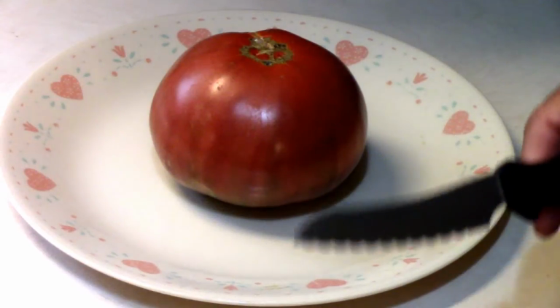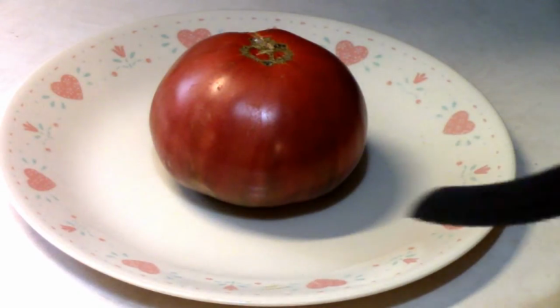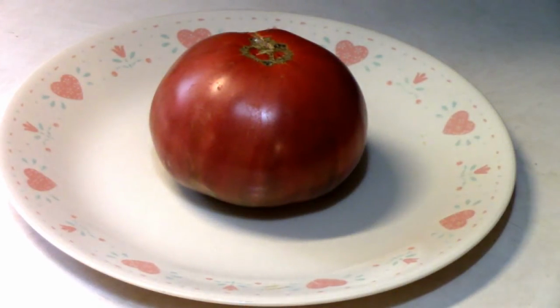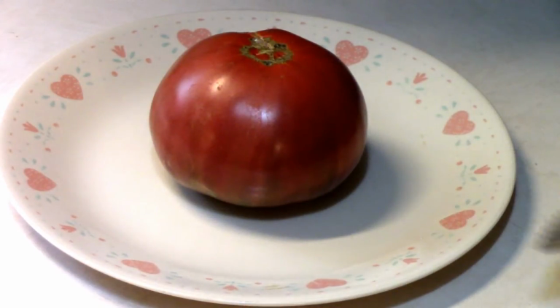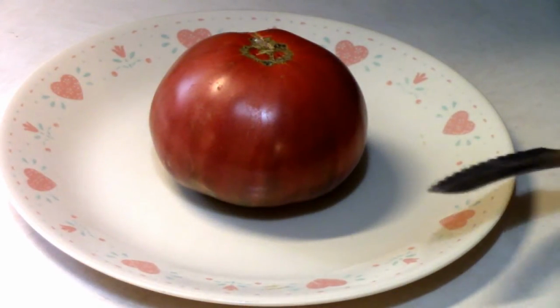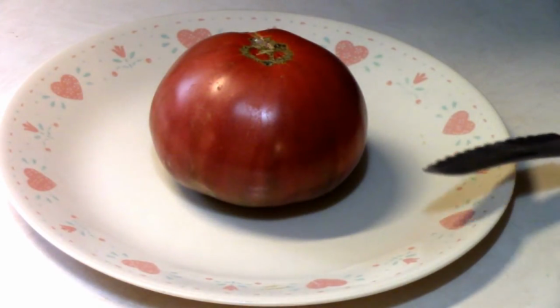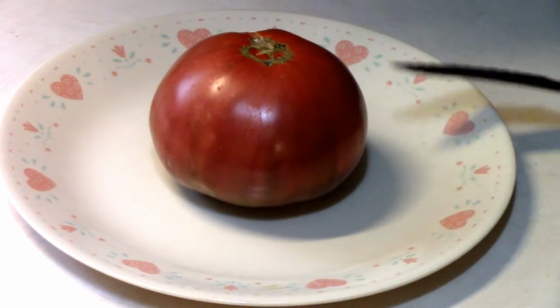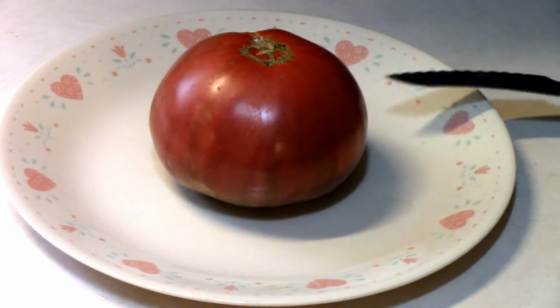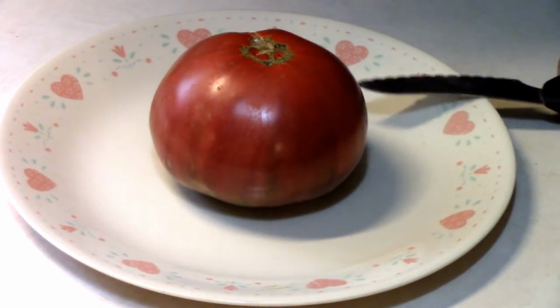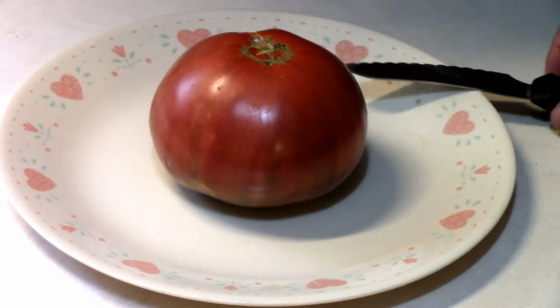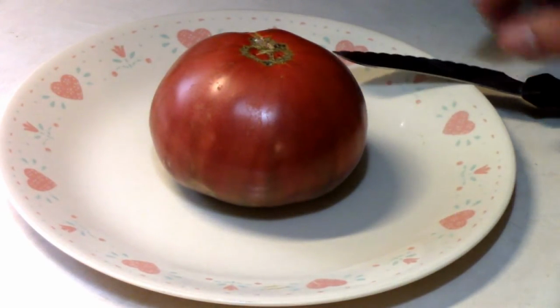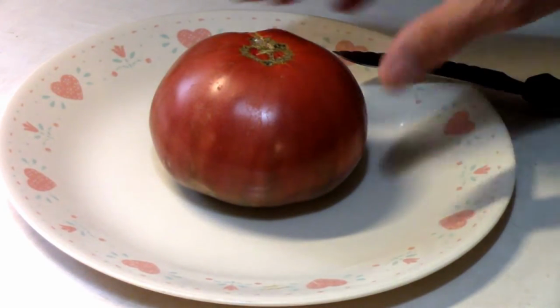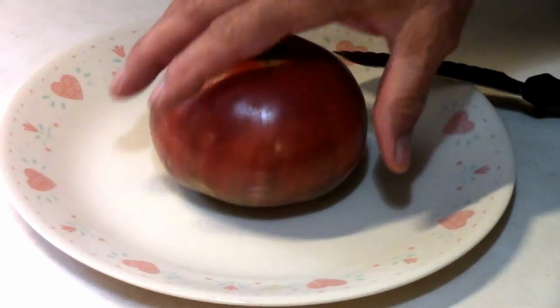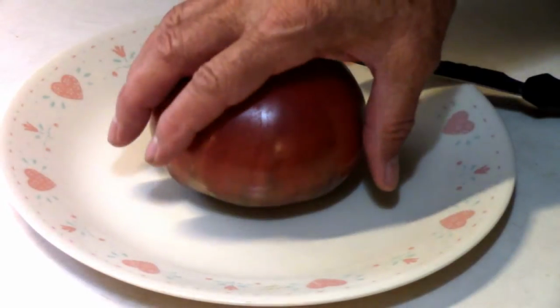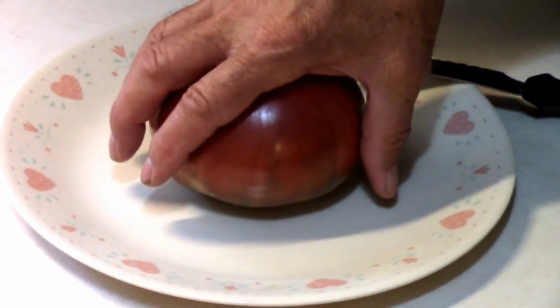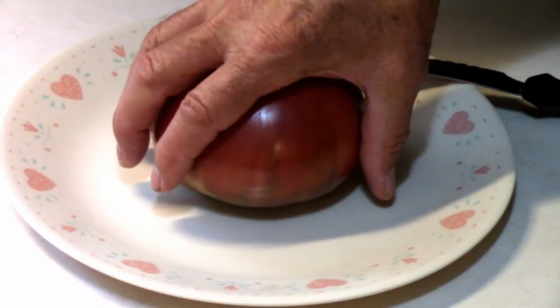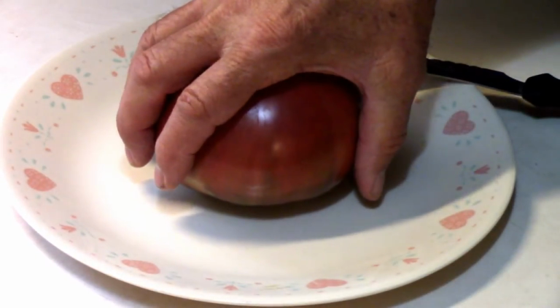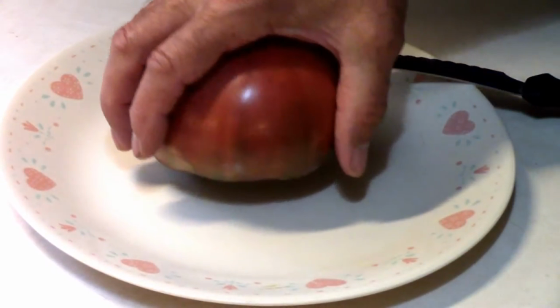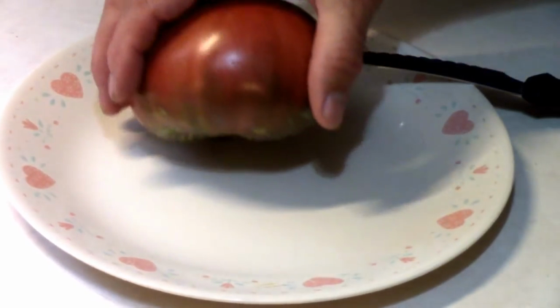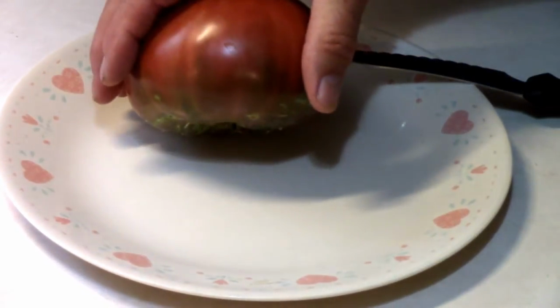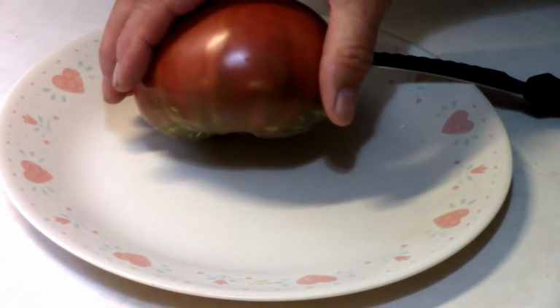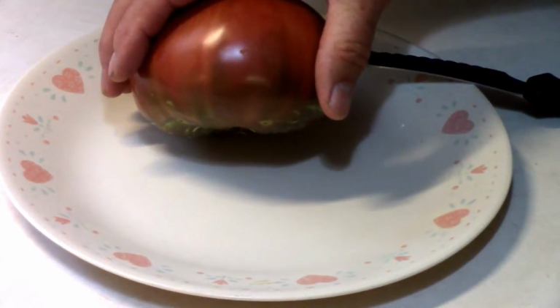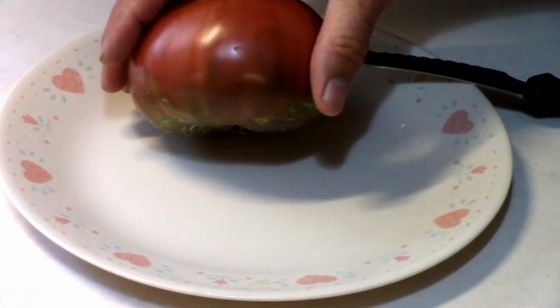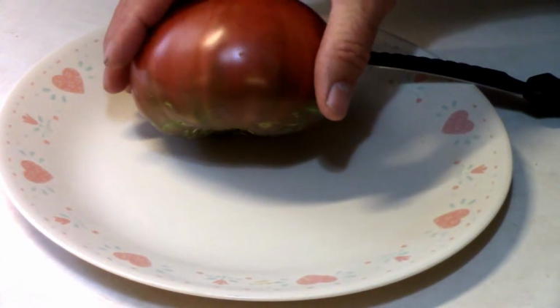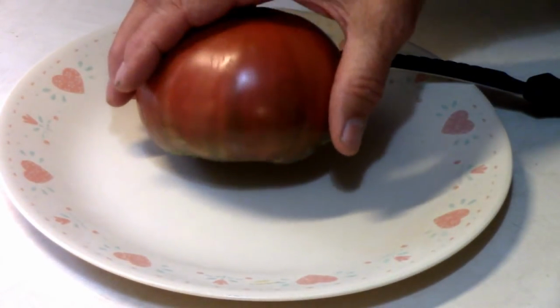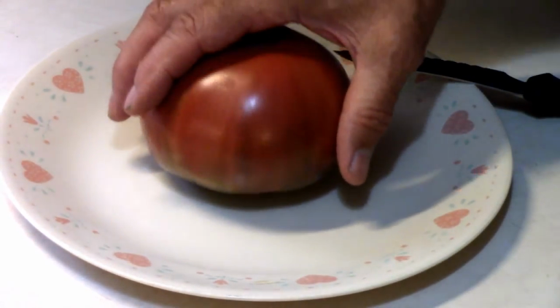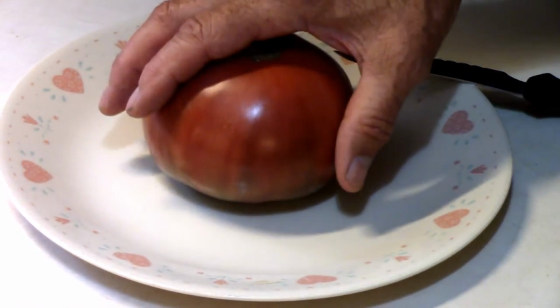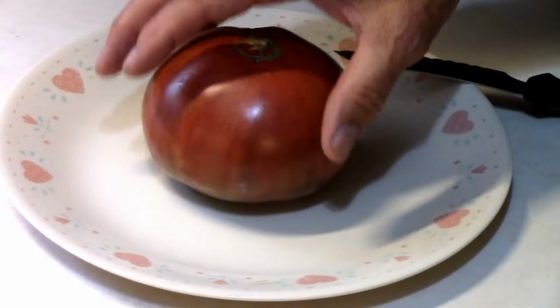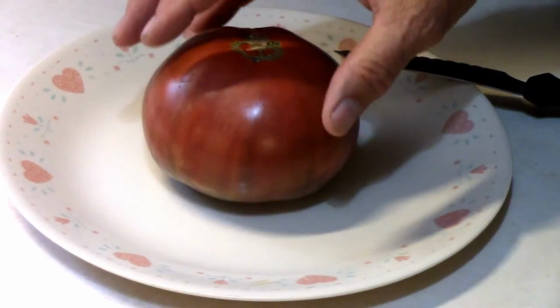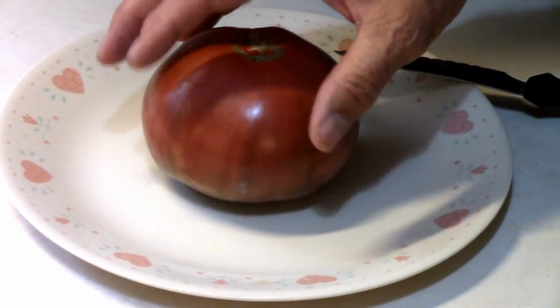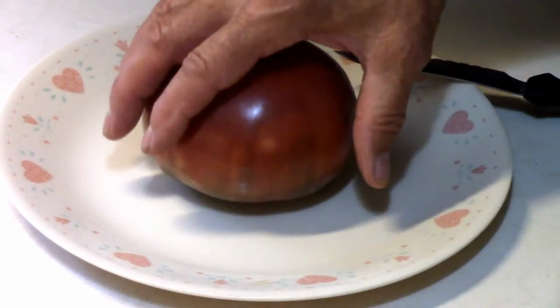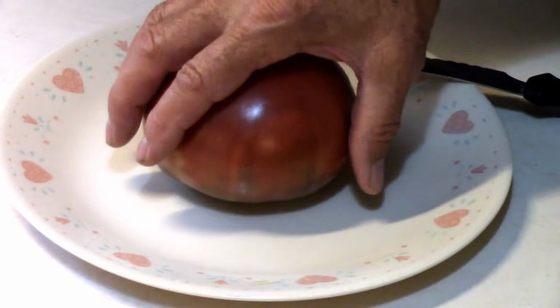Well, I've been looking forward to tasting one of these for a long time. As far as the way it performs in the garden, it's made my top three.